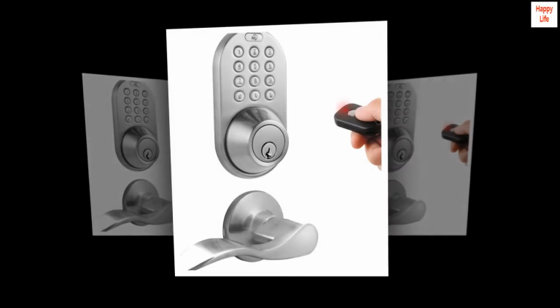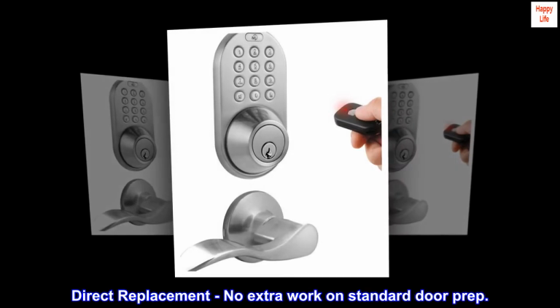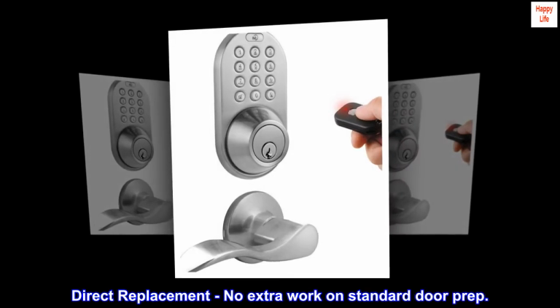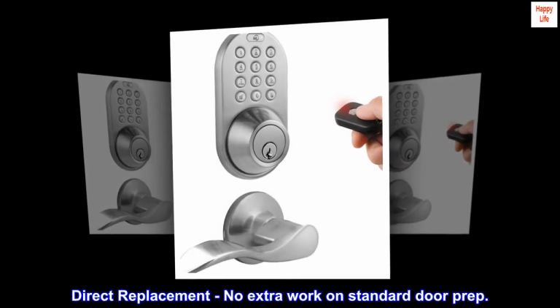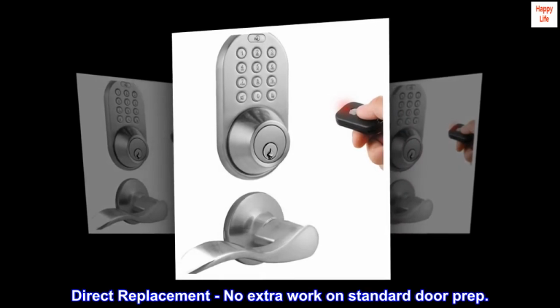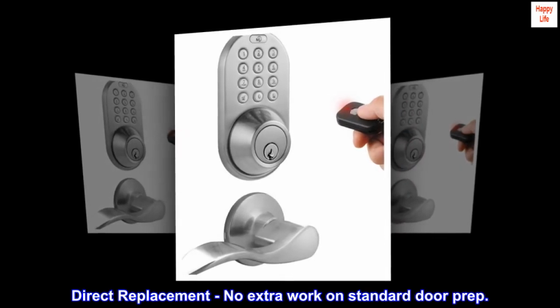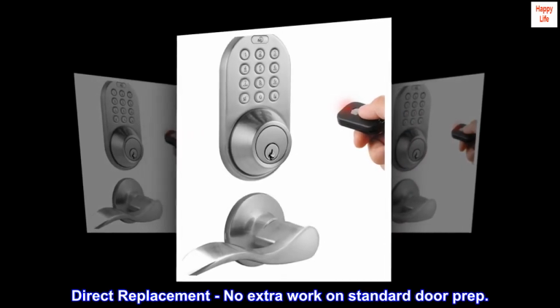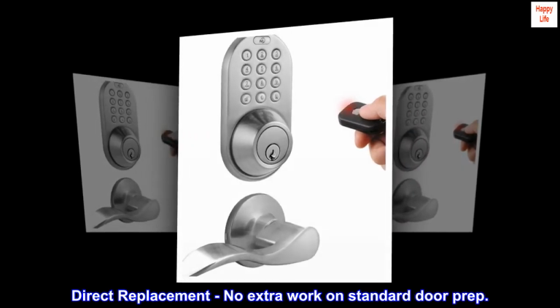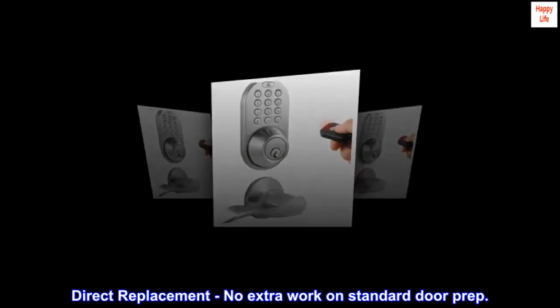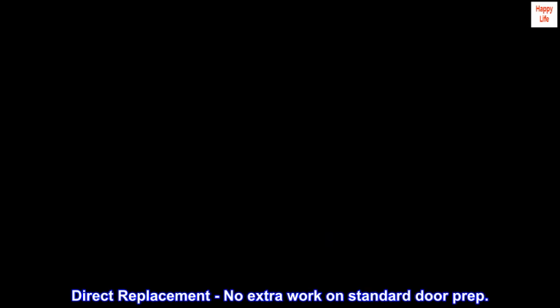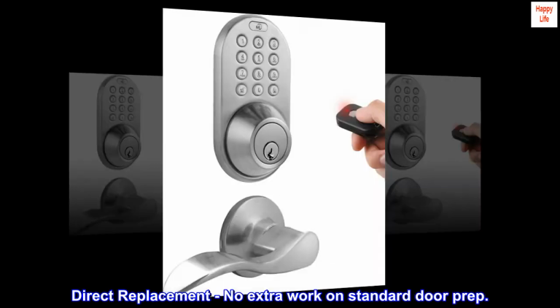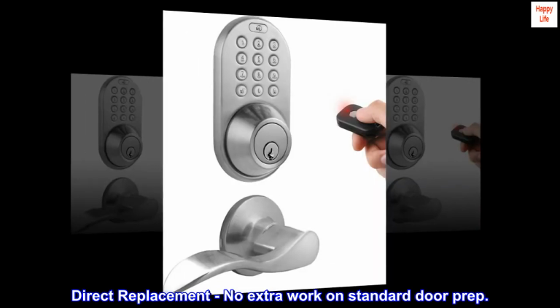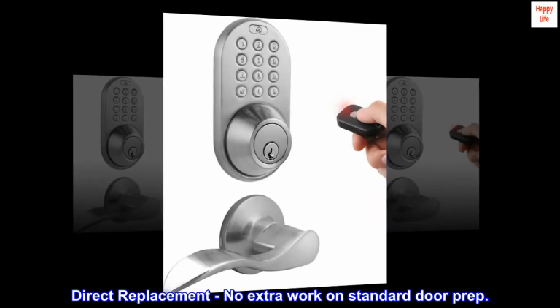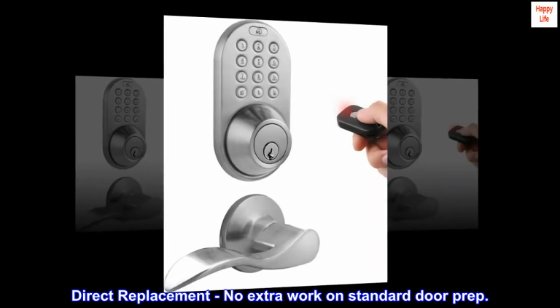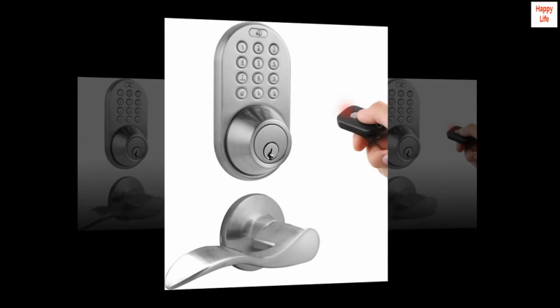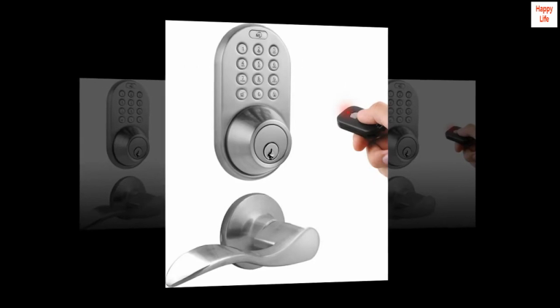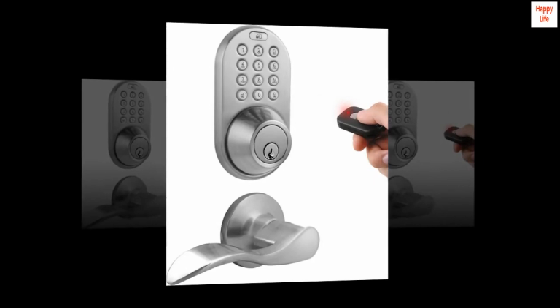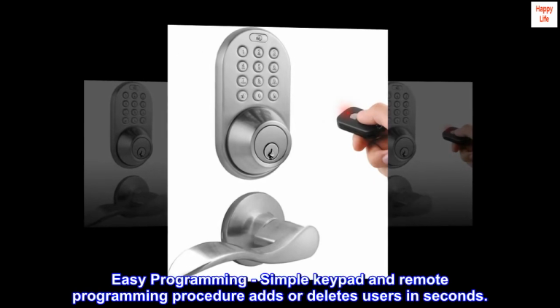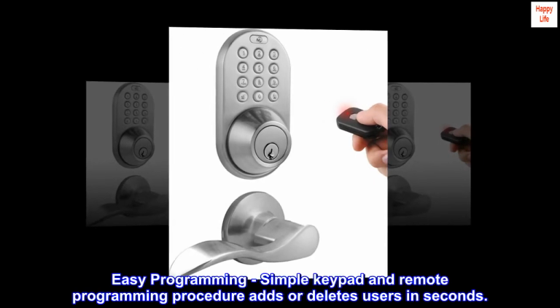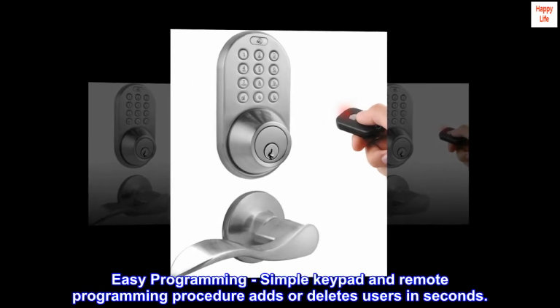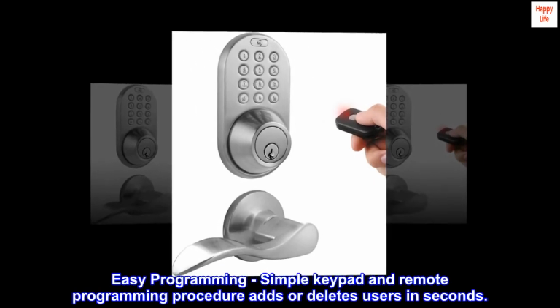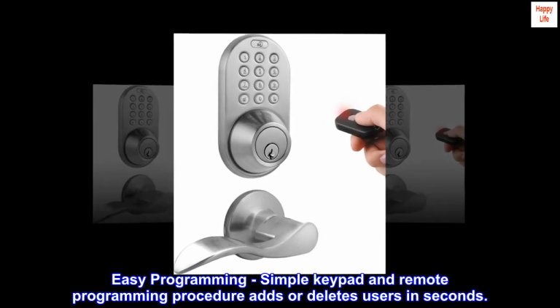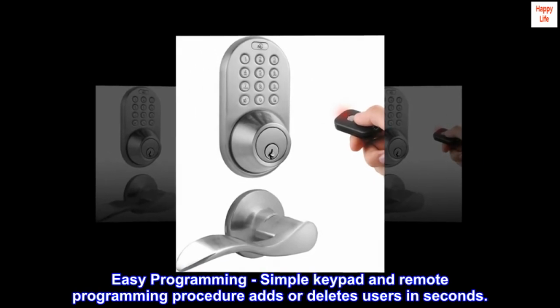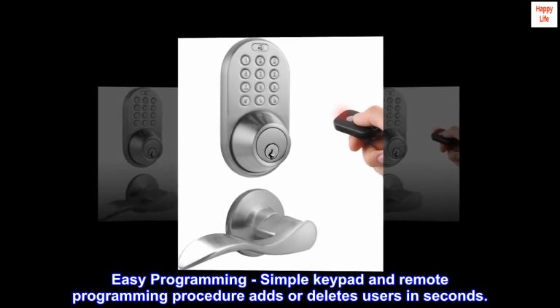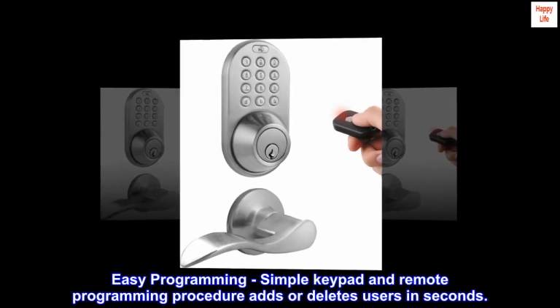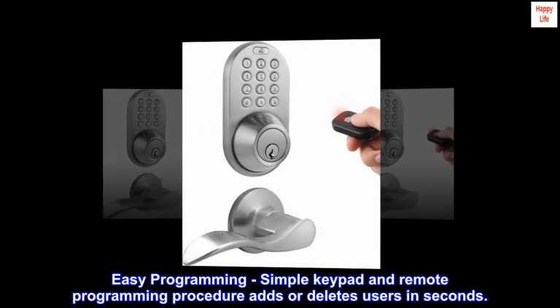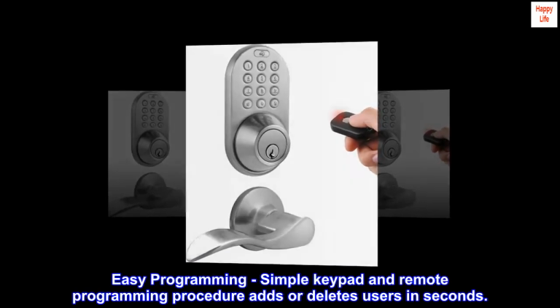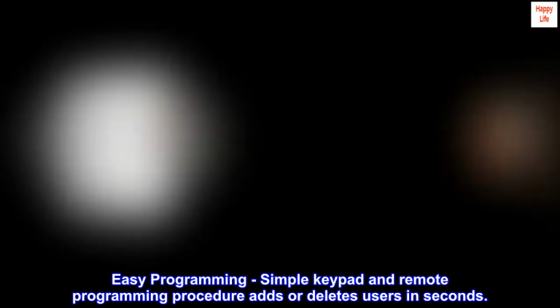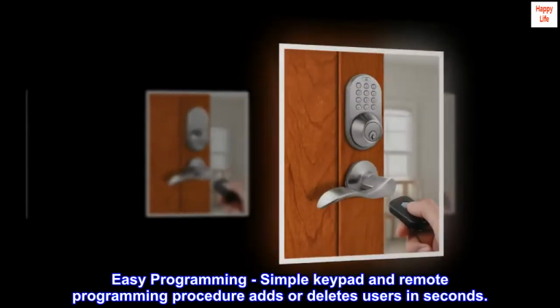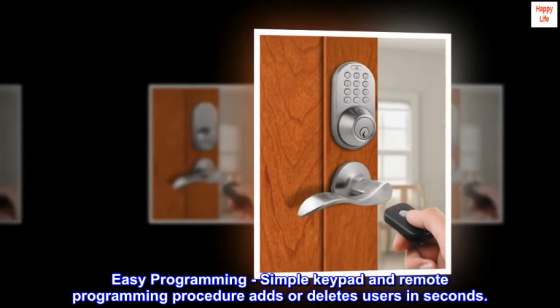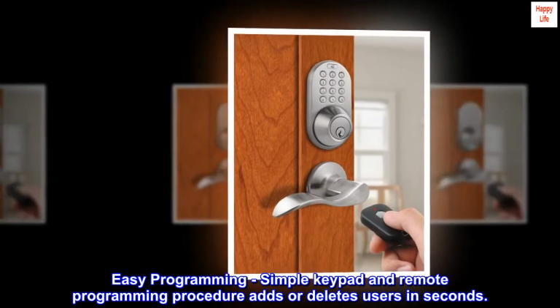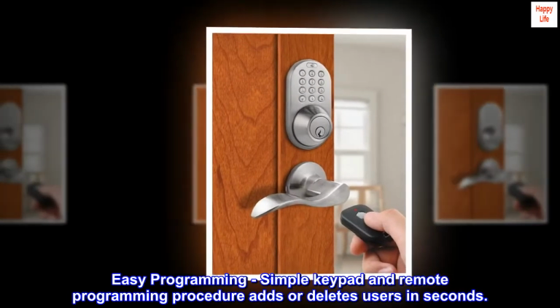Direct replacement with no extra work on standard door prep. Easy programming — a simple keypad and remote programming procedure adds or deletes users in seconds.